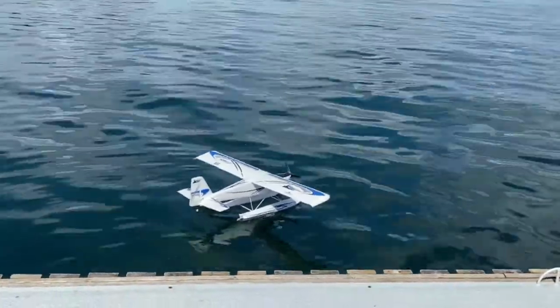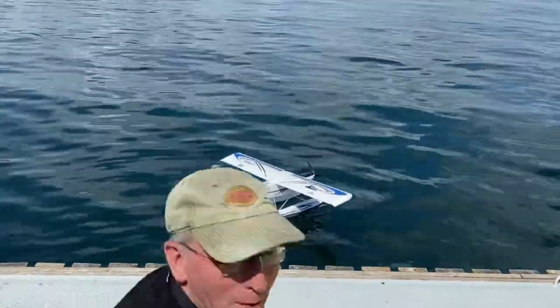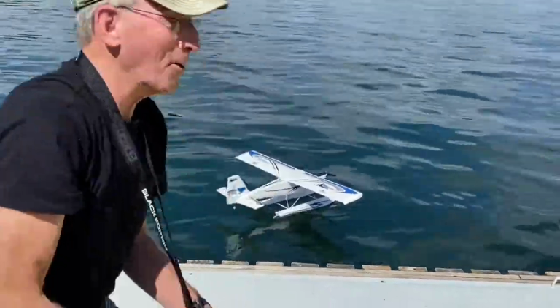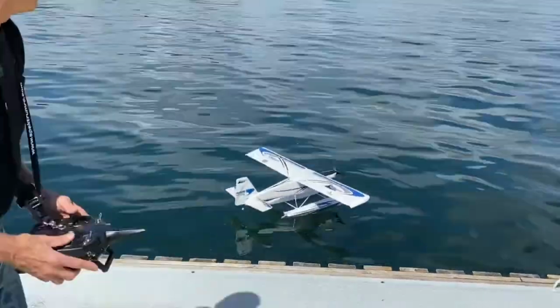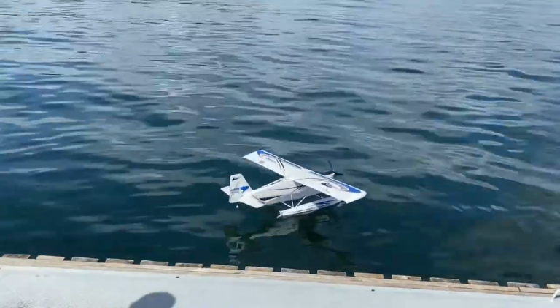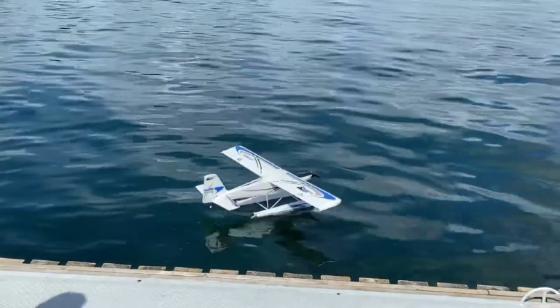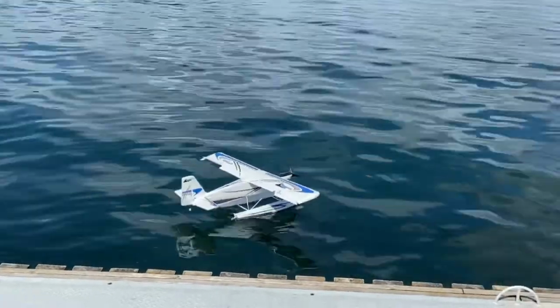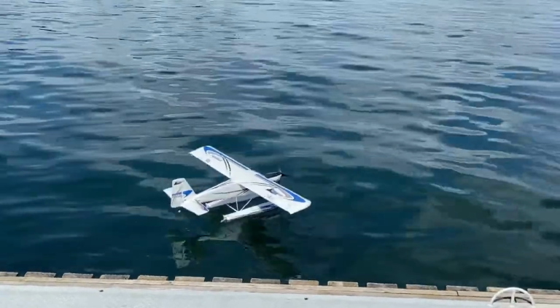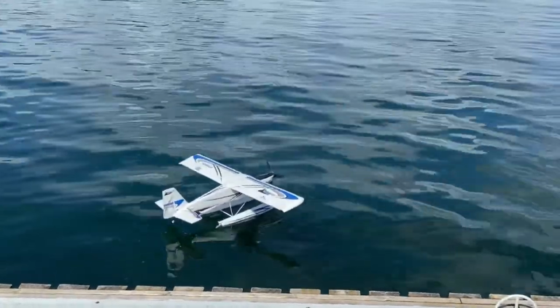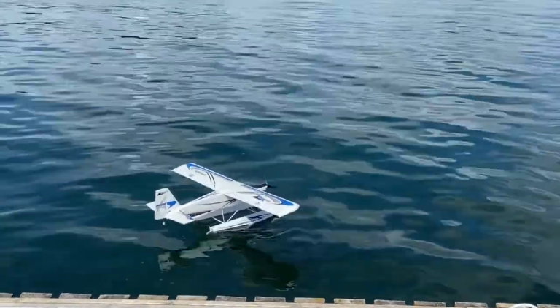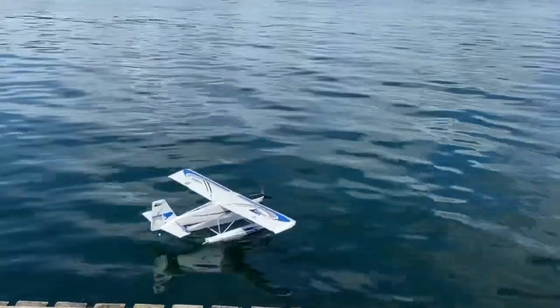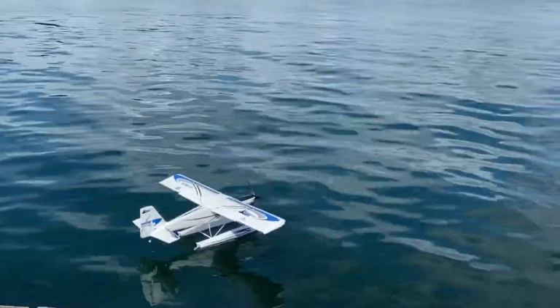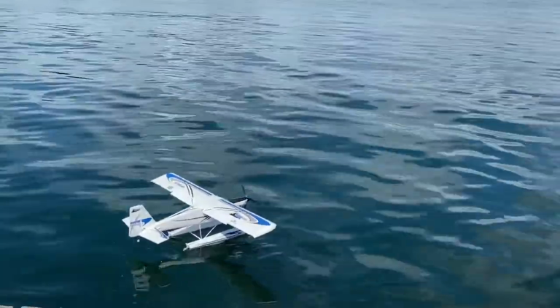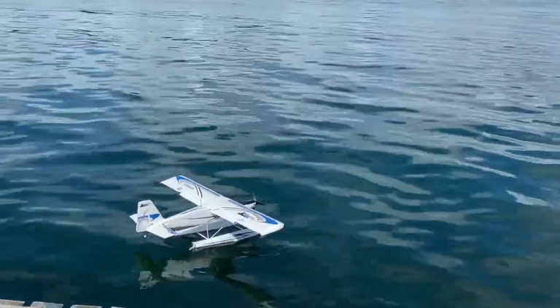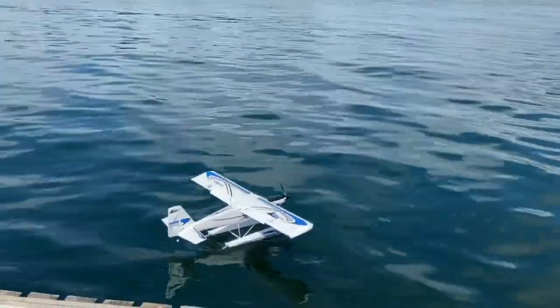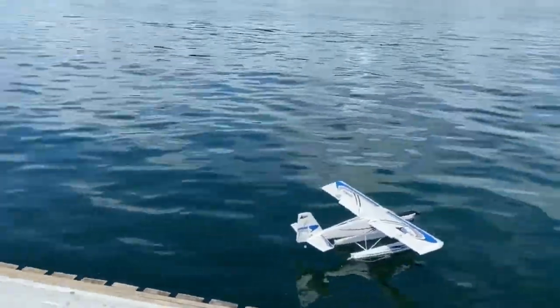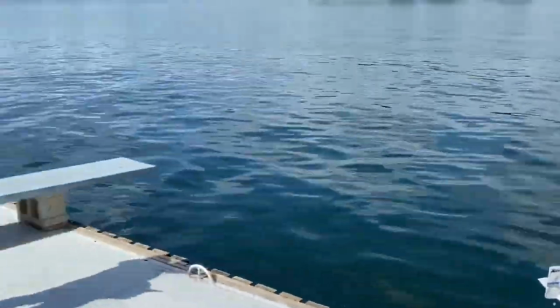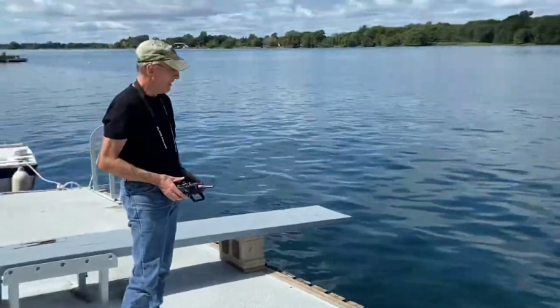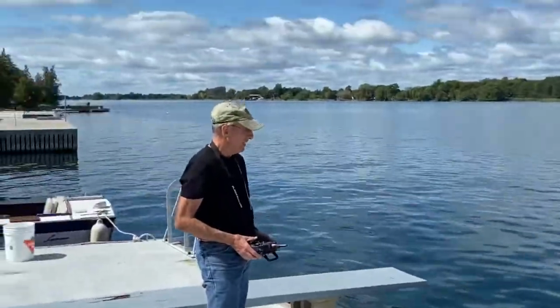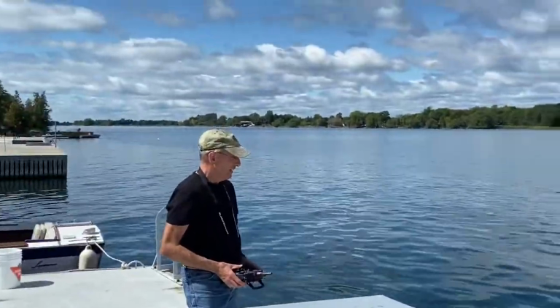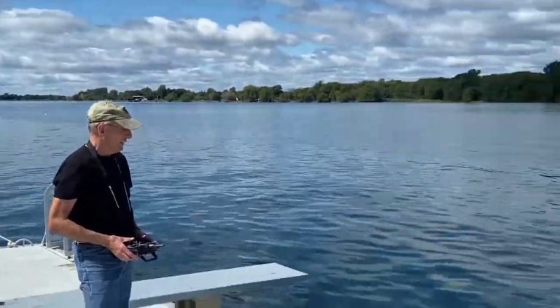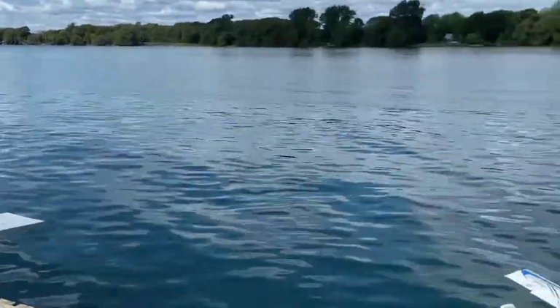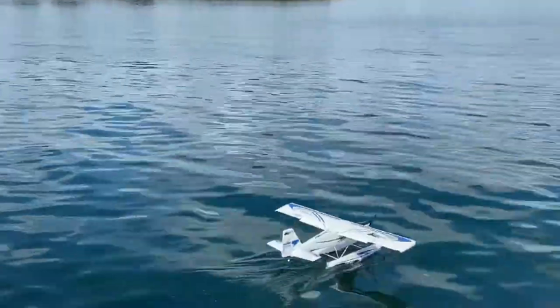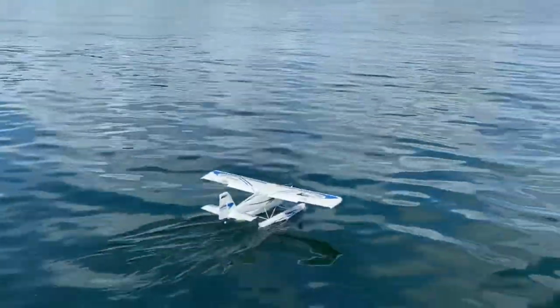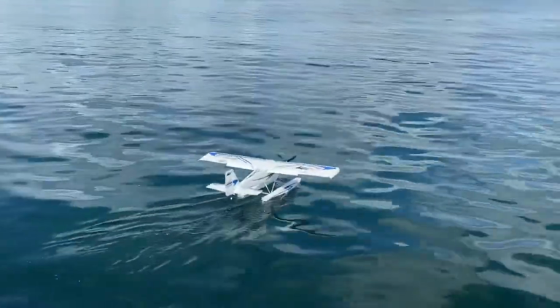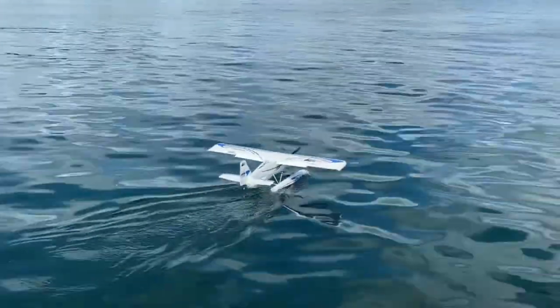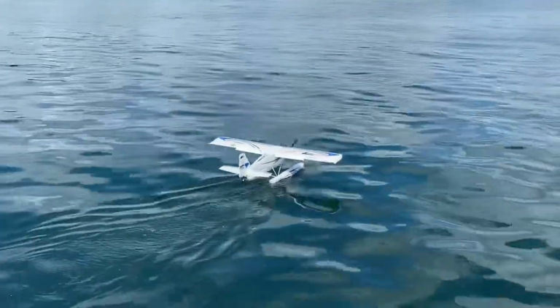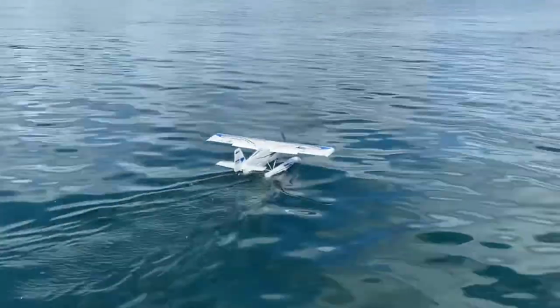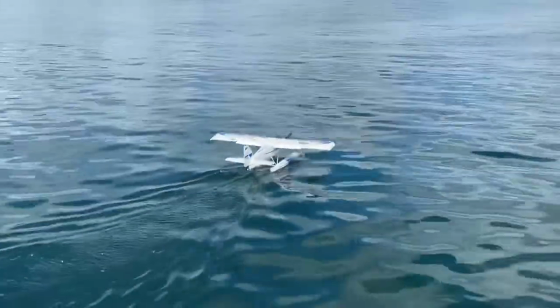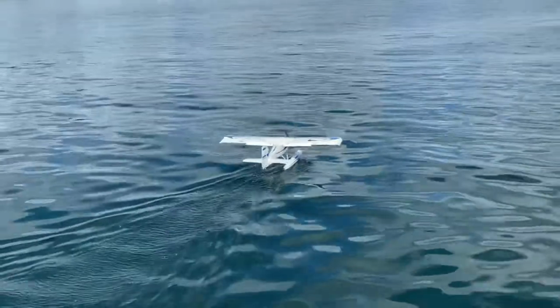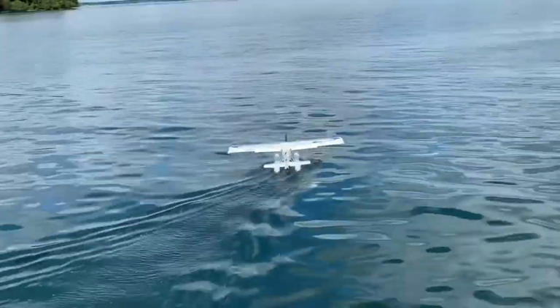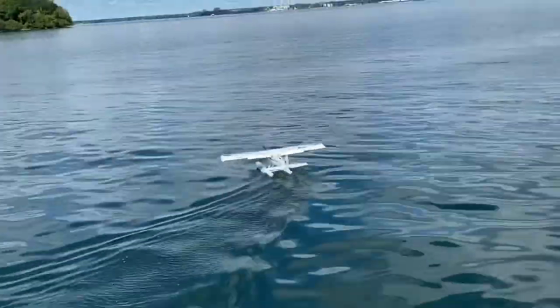Don't give up yet, though. You guys want to take a seat for the takeoff? Here we go. So, fully steerable.